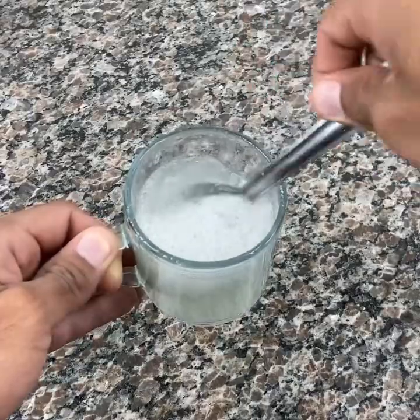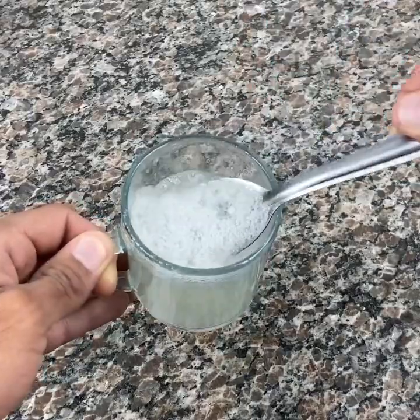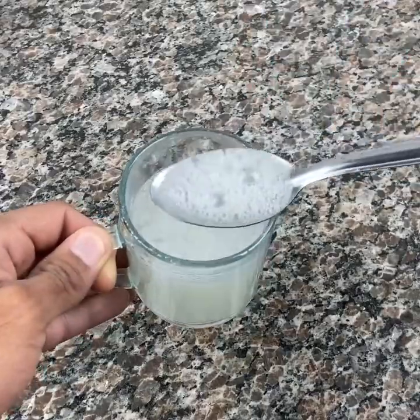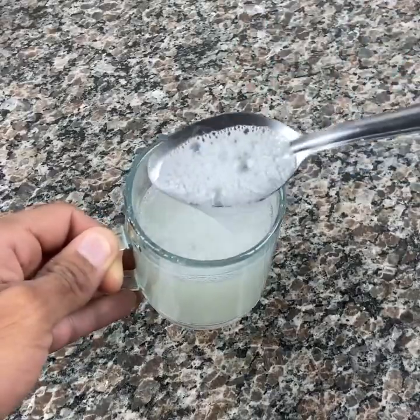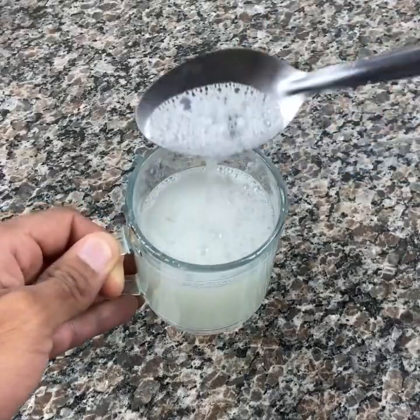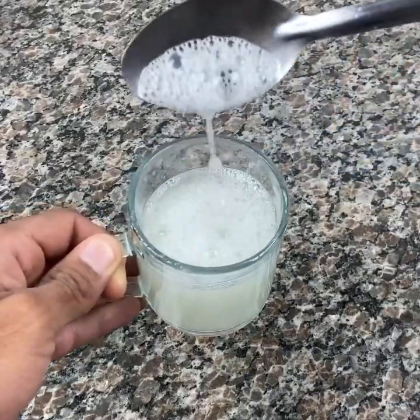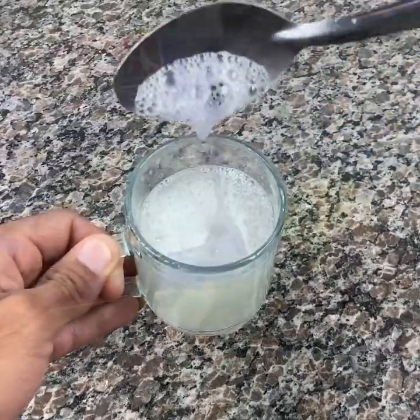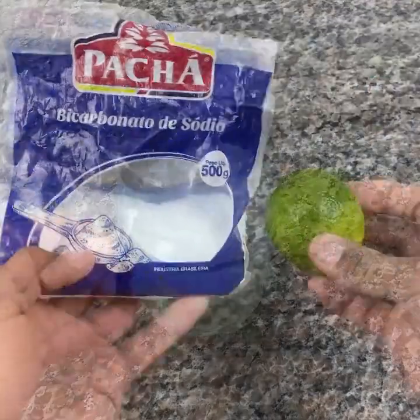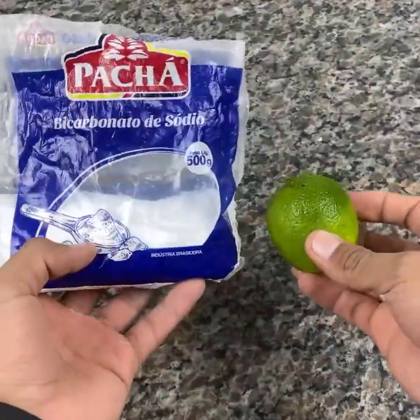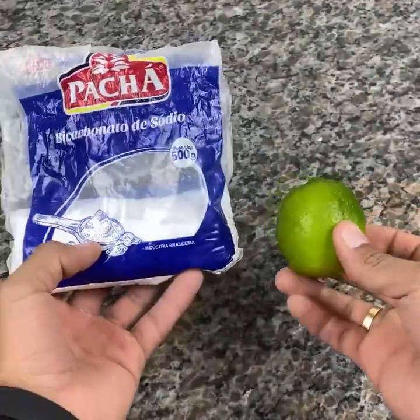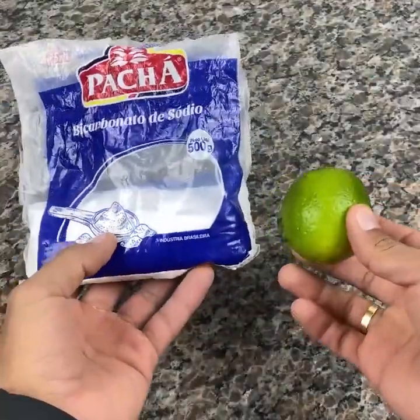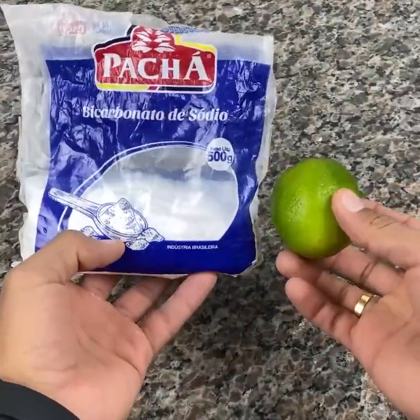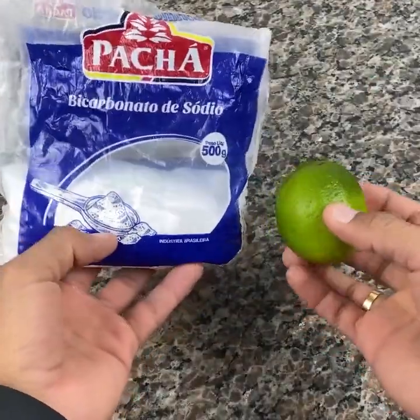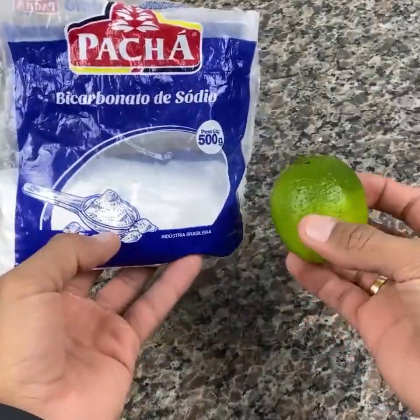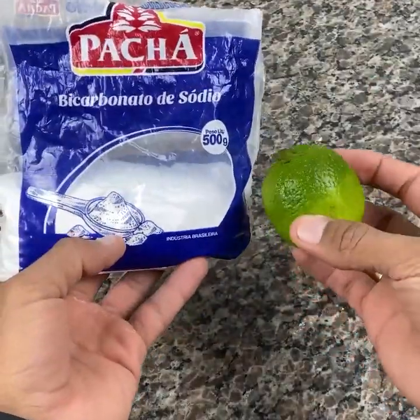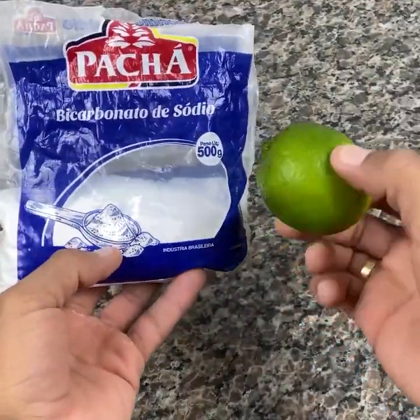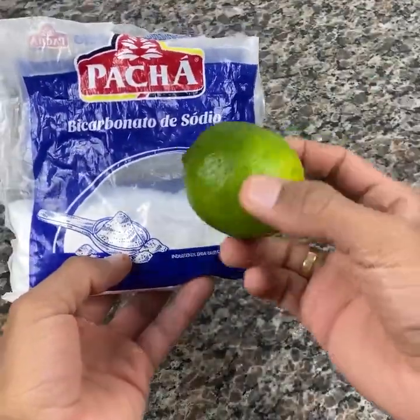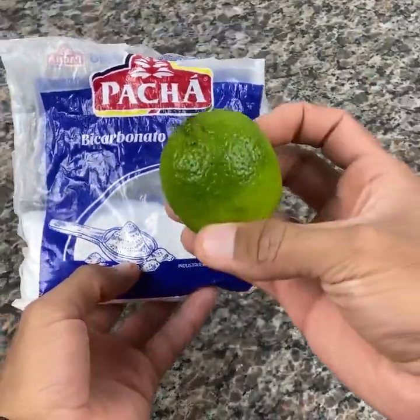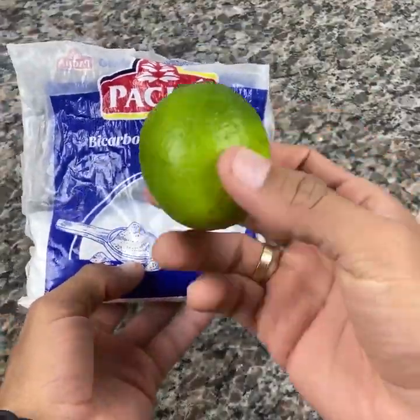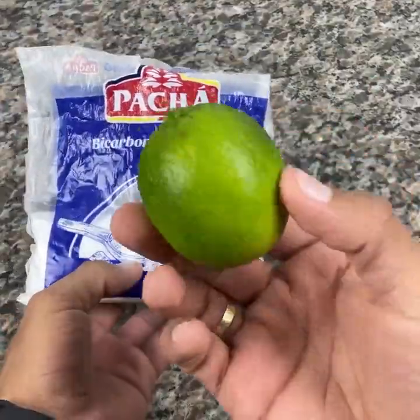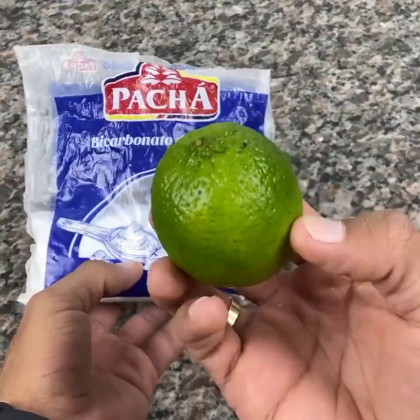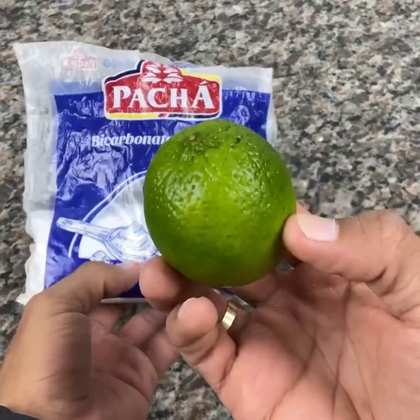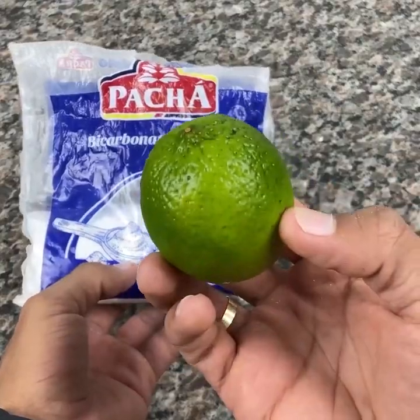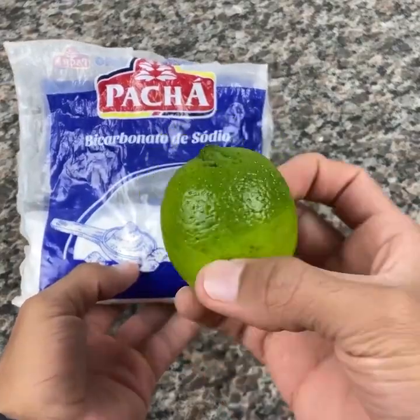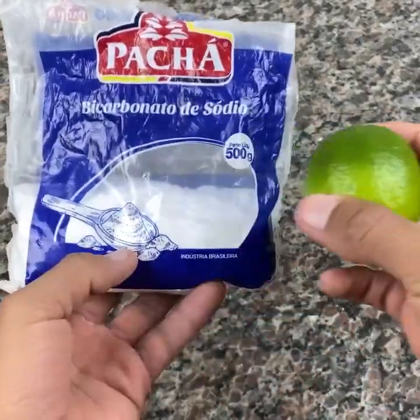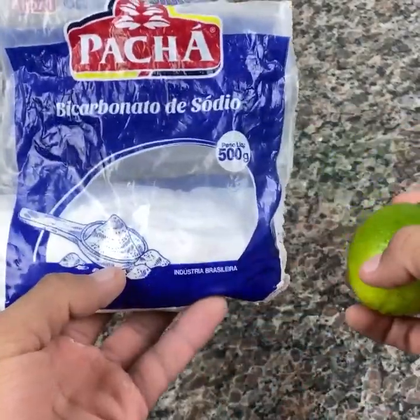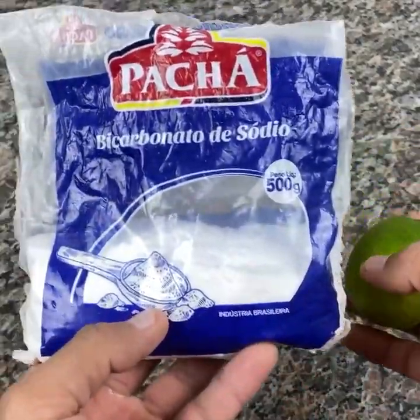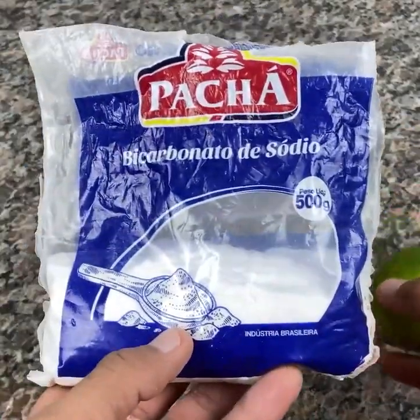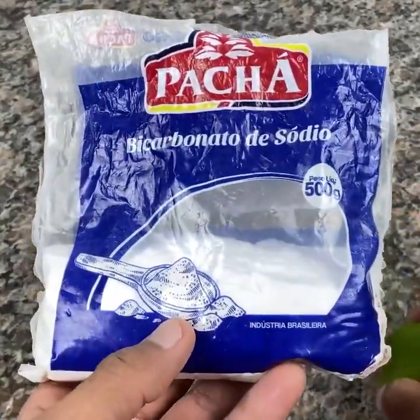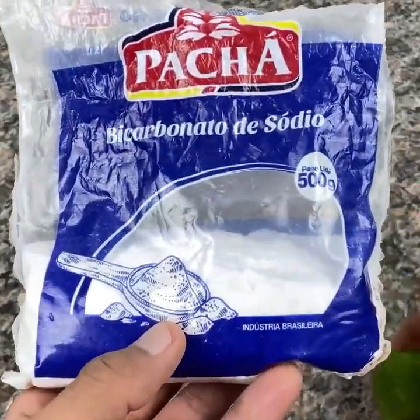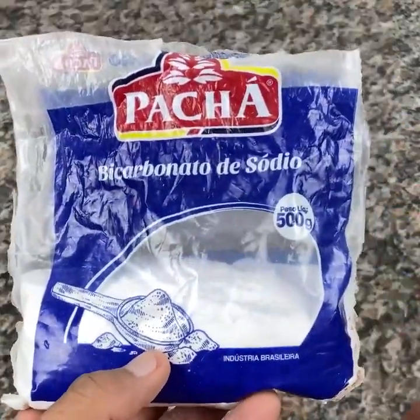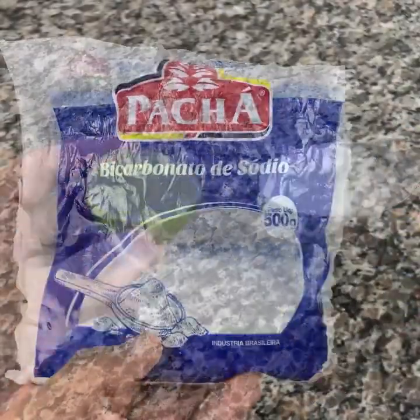This little mixture here helps a lot with heartburn or any other stomach problem. You know that swelling — it is very good for it, and the relief is instantaneous.